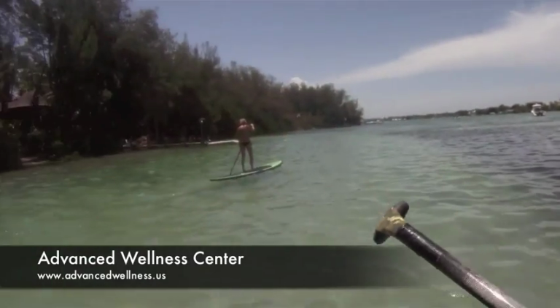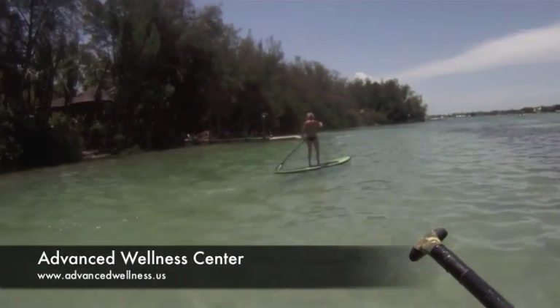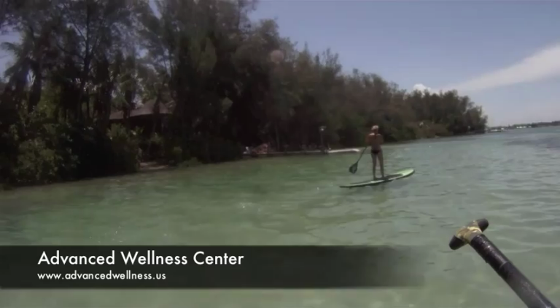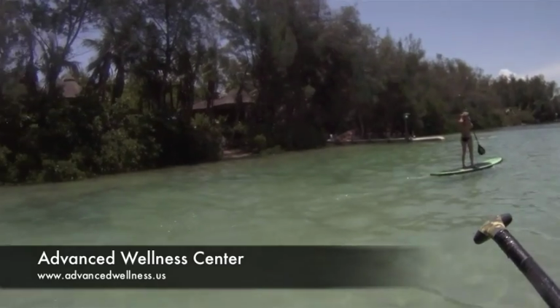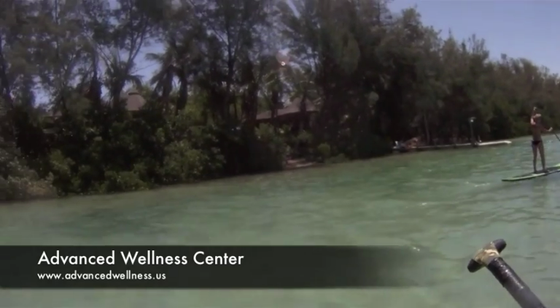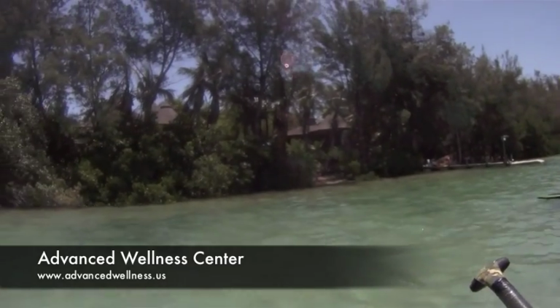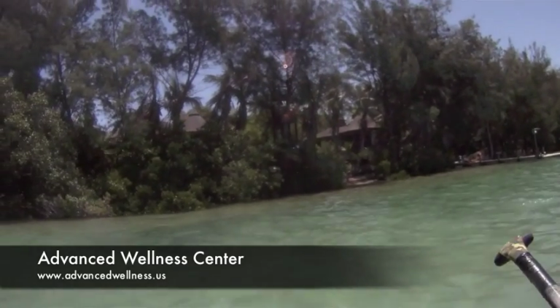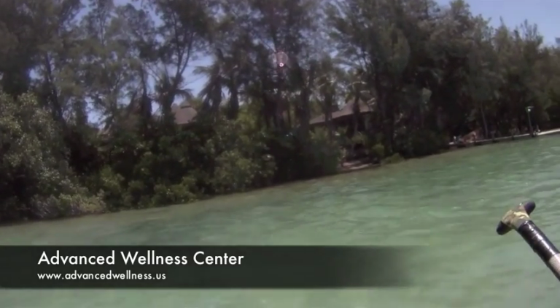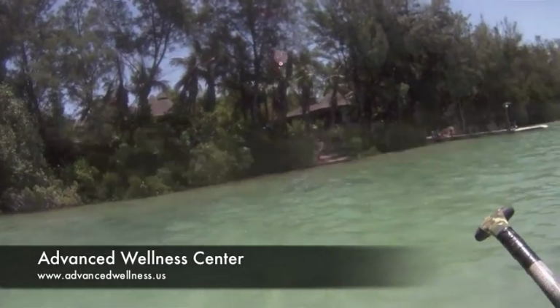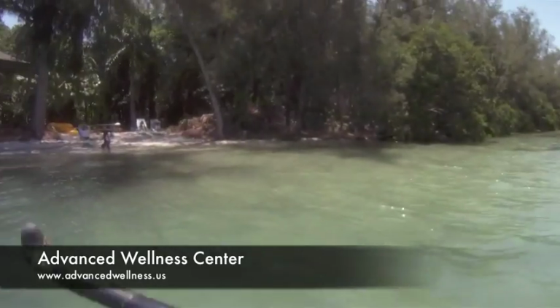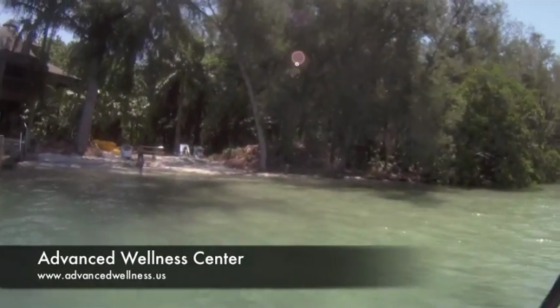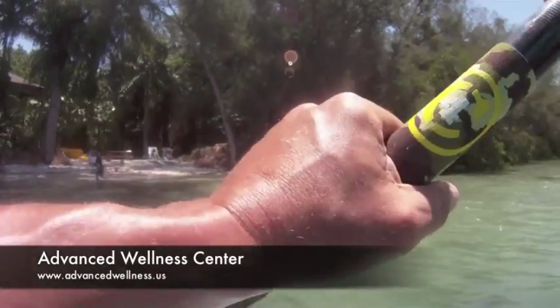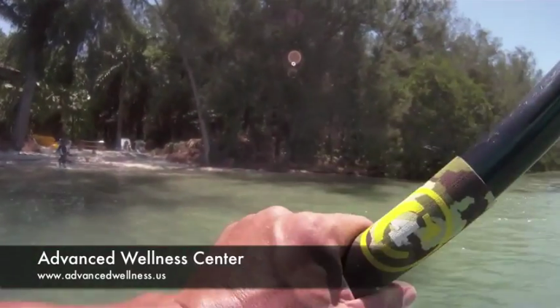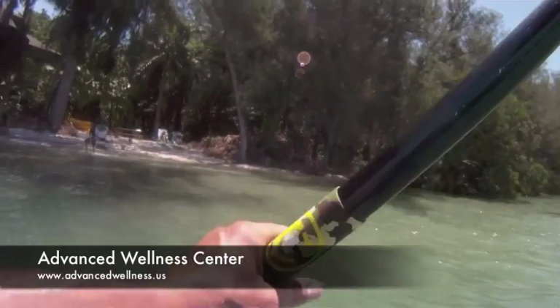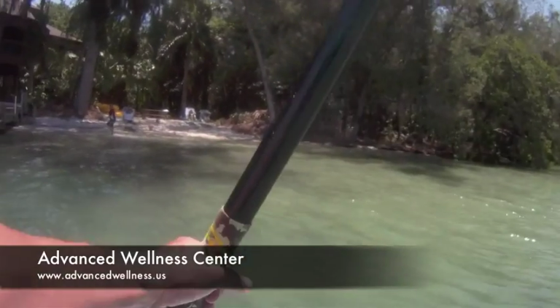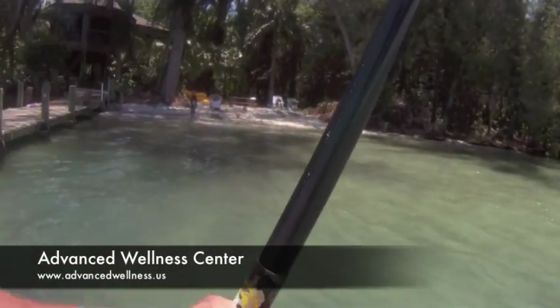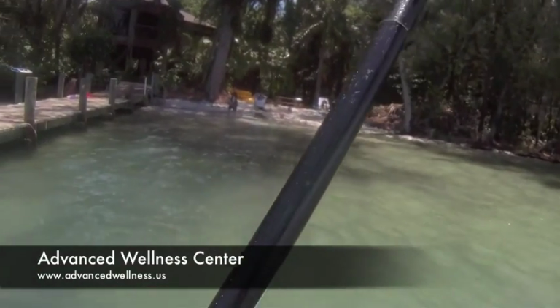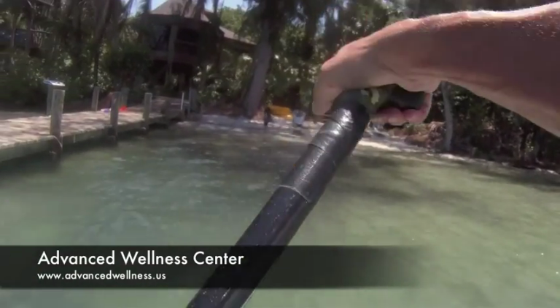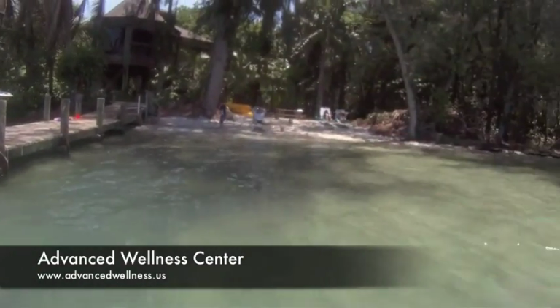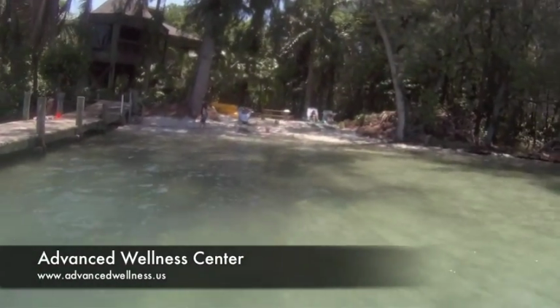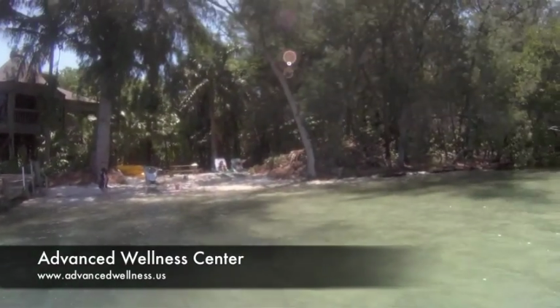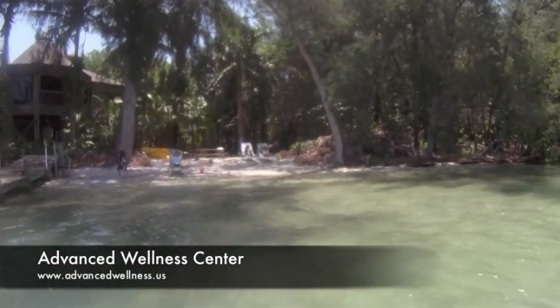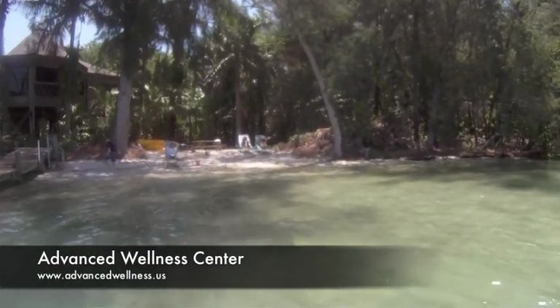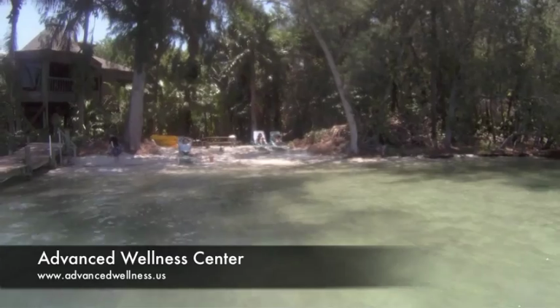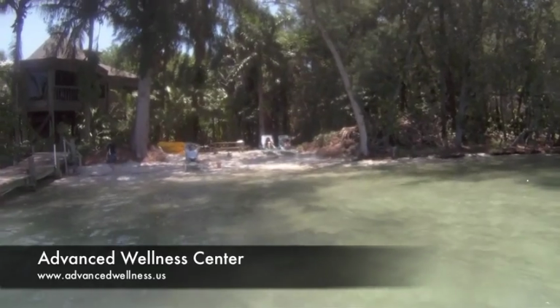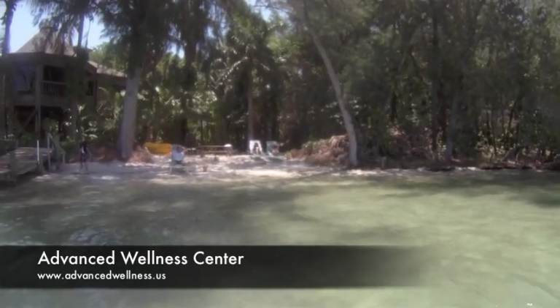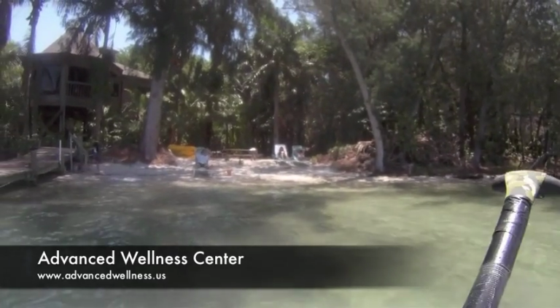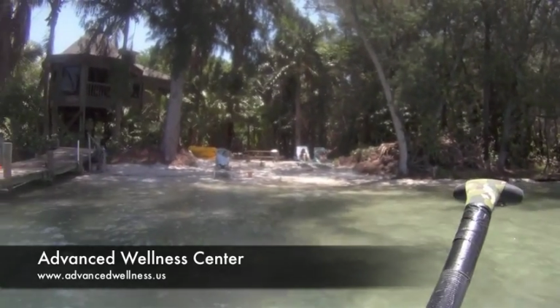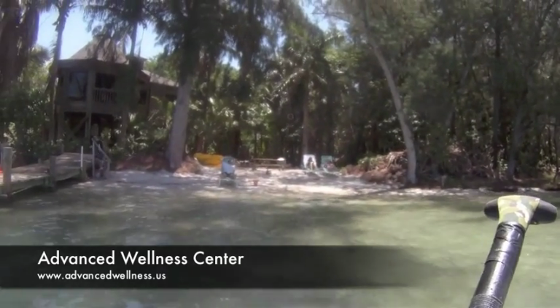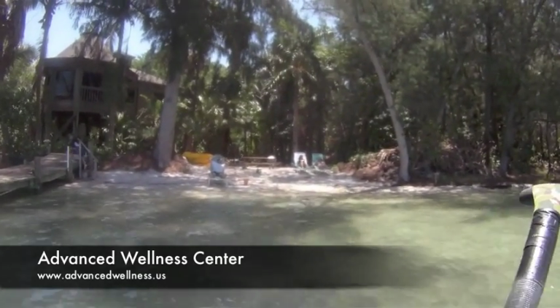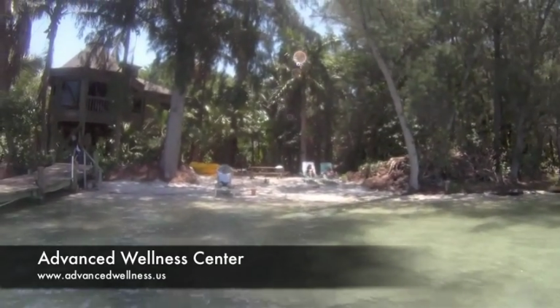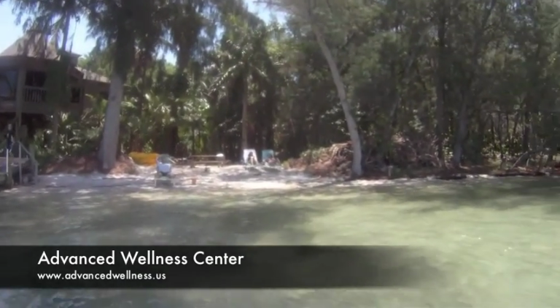Here's the Extreme Polynesian Resort from the other angle. These are some guests that are hanging out on the beach who've rented it for a week. After speaking with them, they were pretty pleased — very happy in their vacation rental.